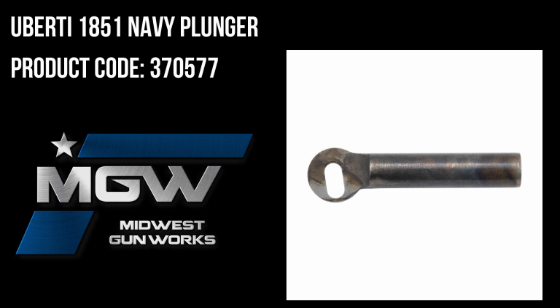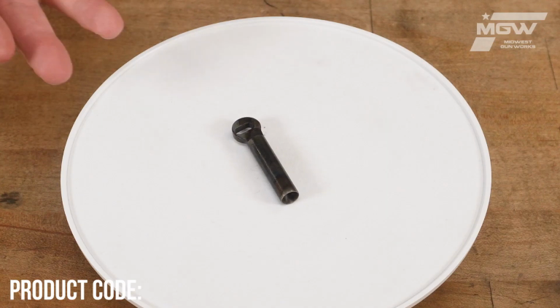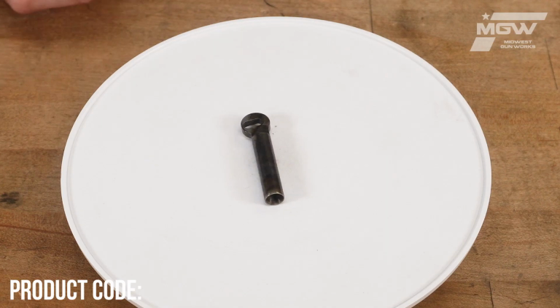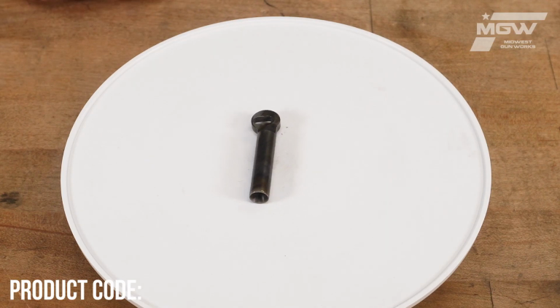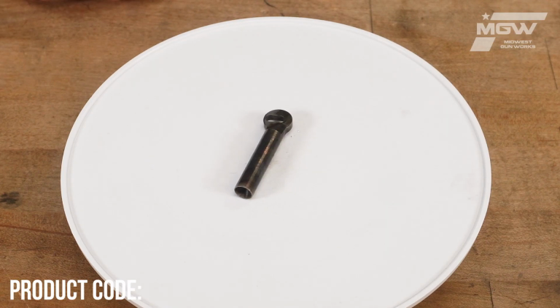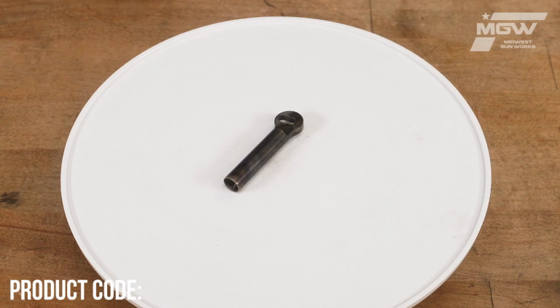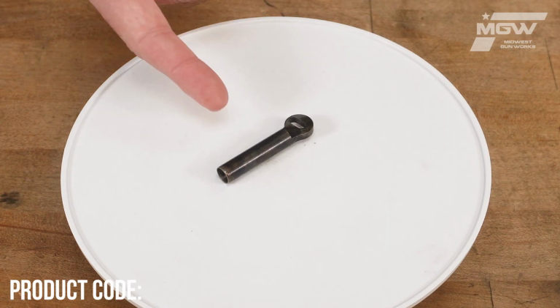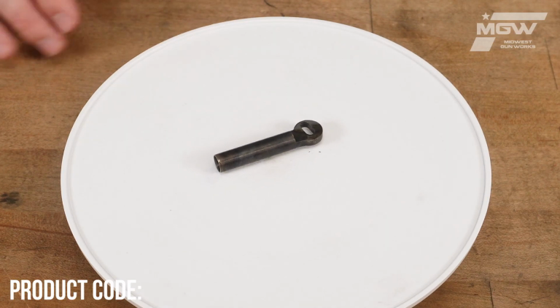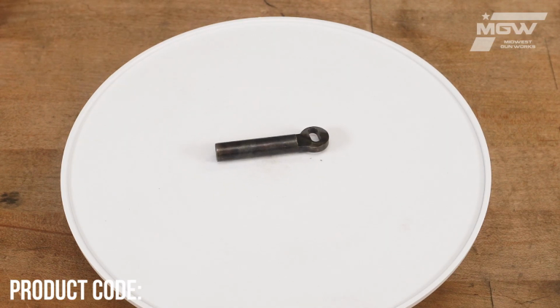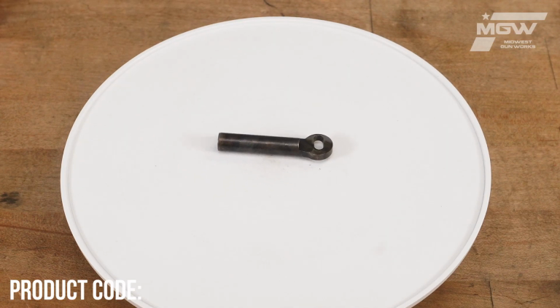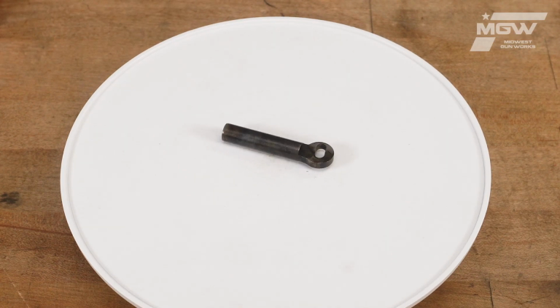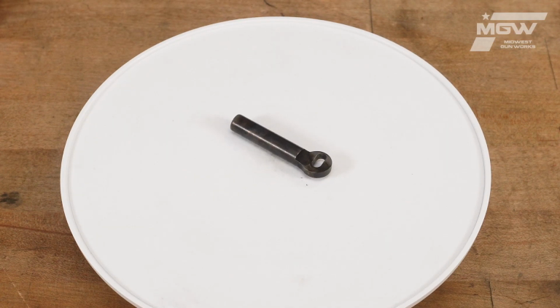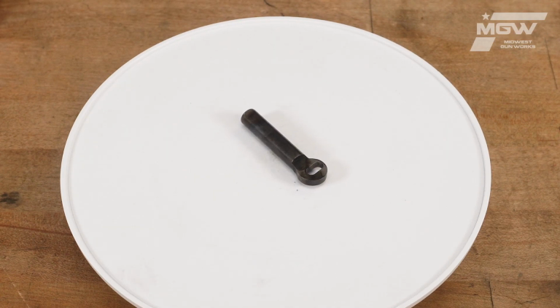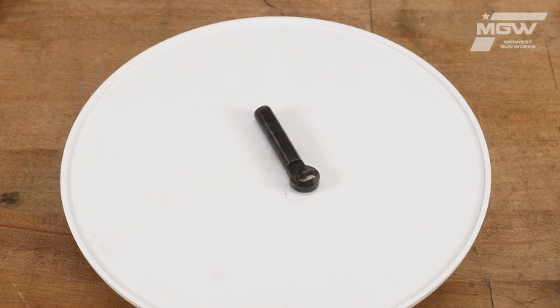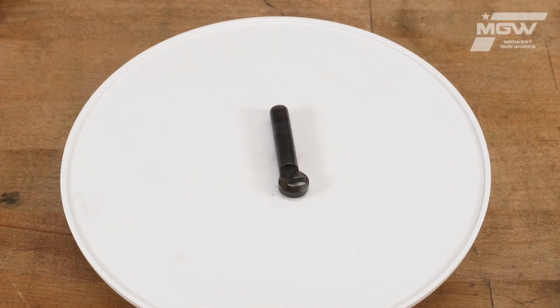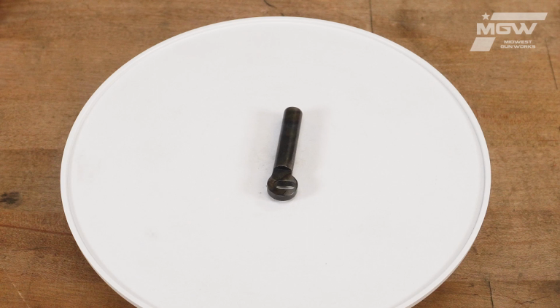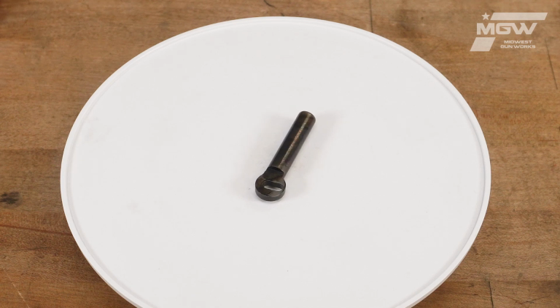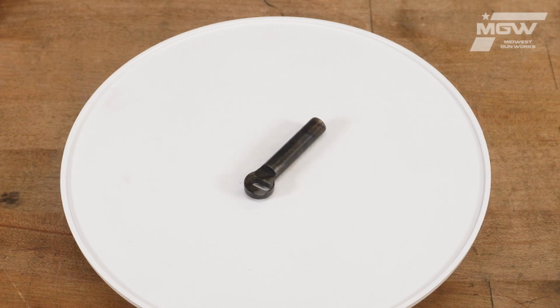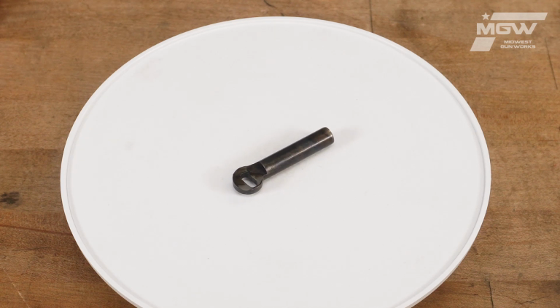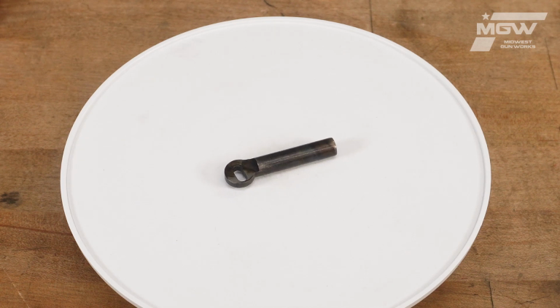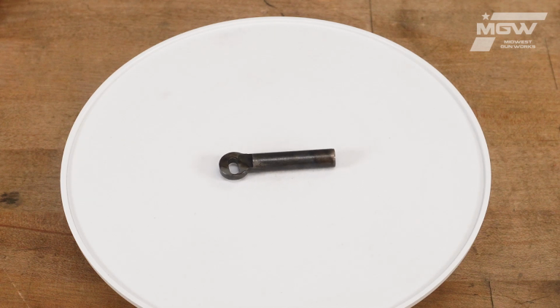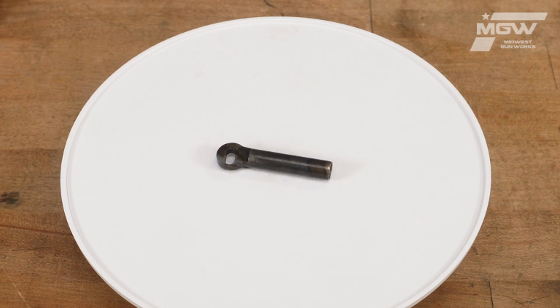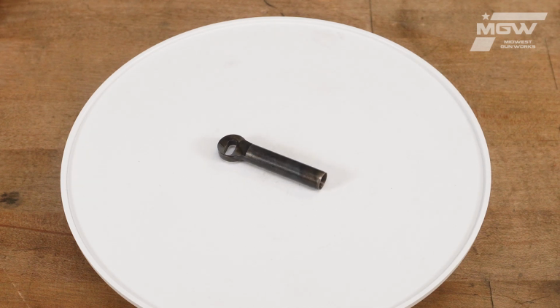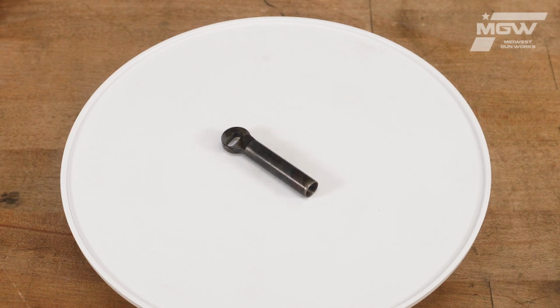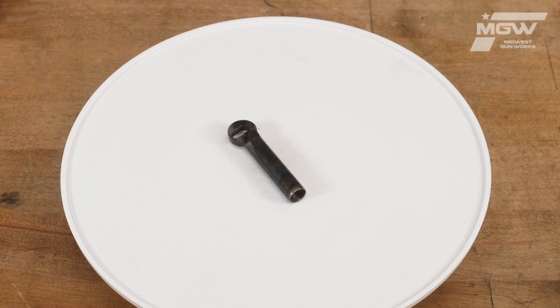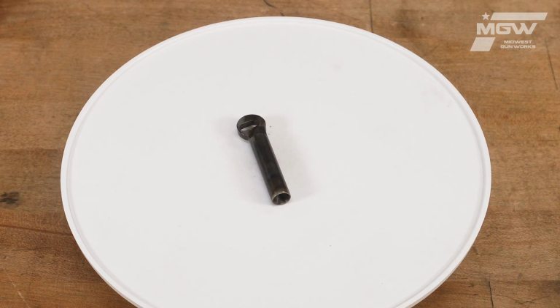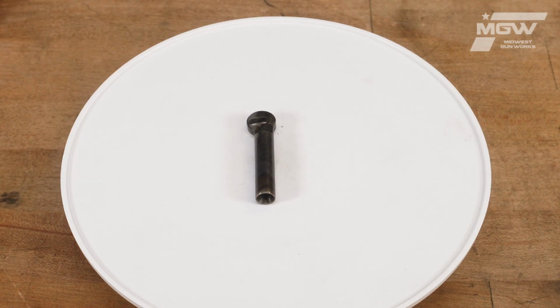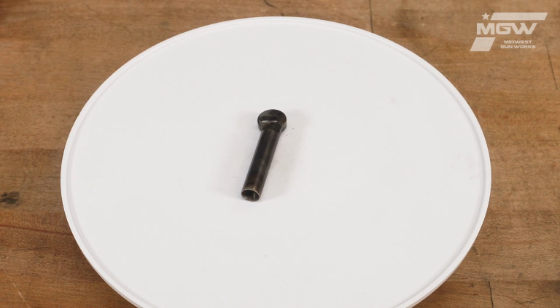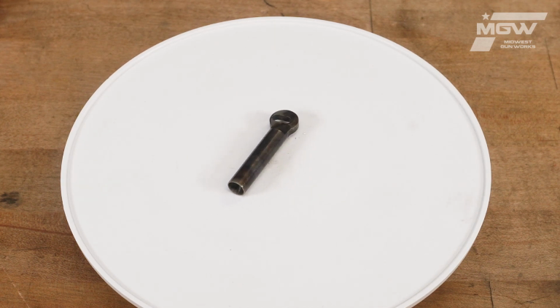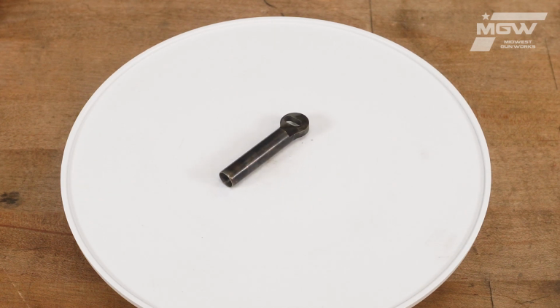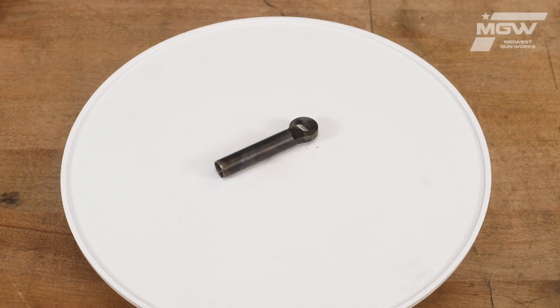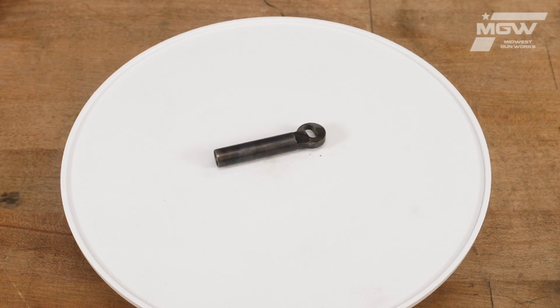Welcome back everybody. Today let's take a quick look at a plunger for the Uberti 1851 Navy muzzle loading revolver.